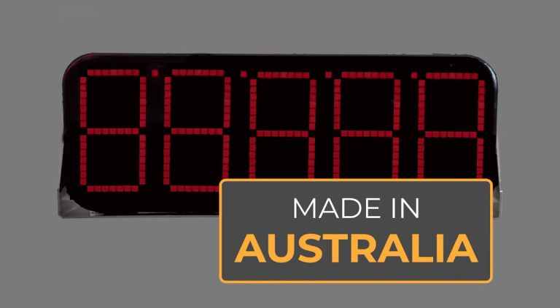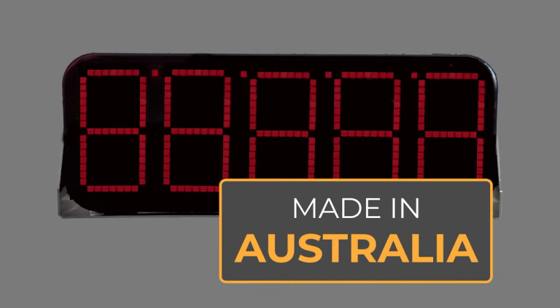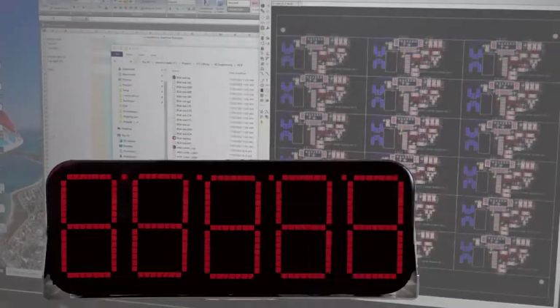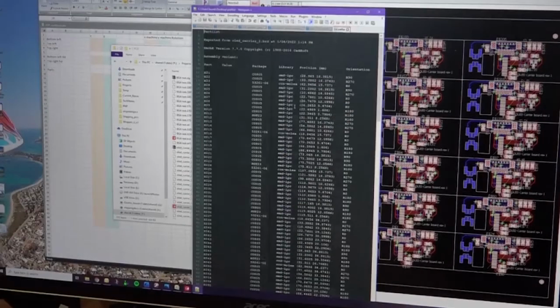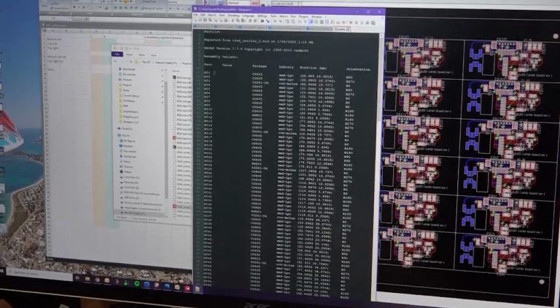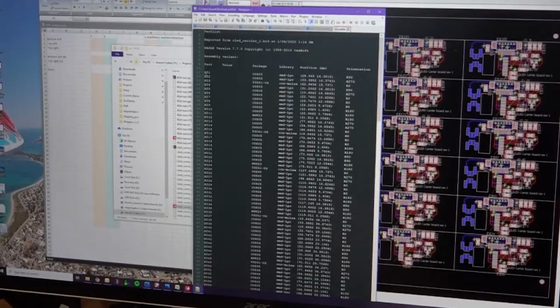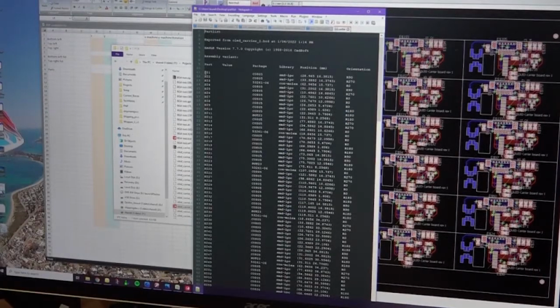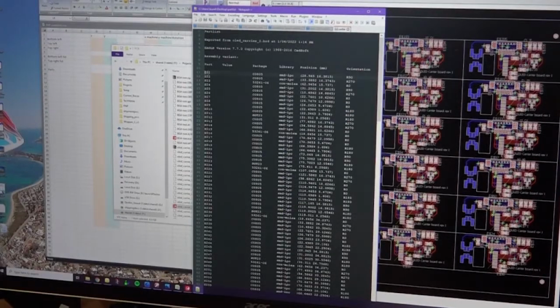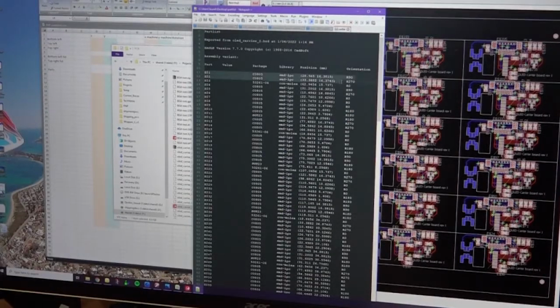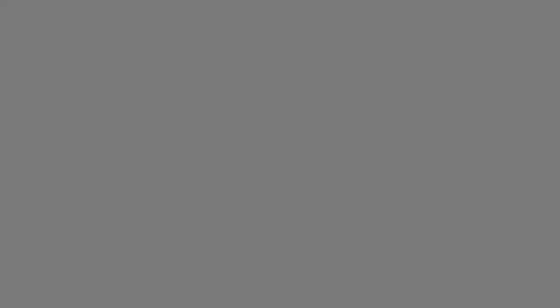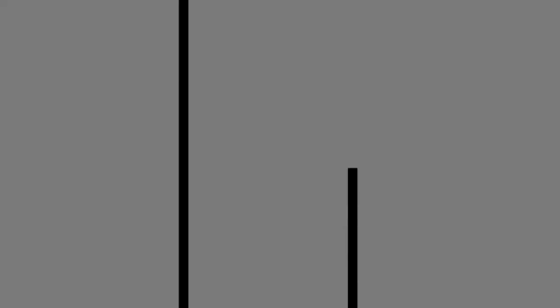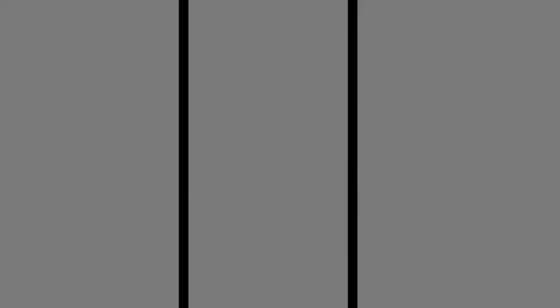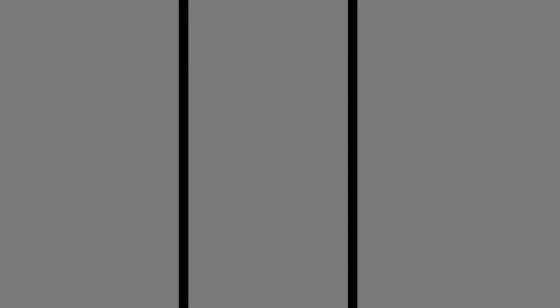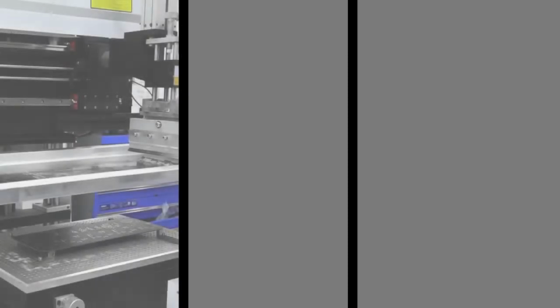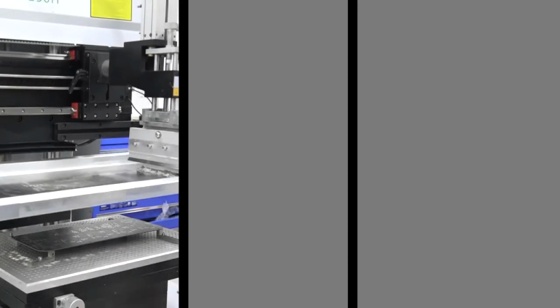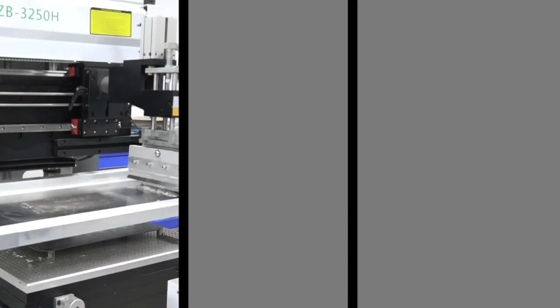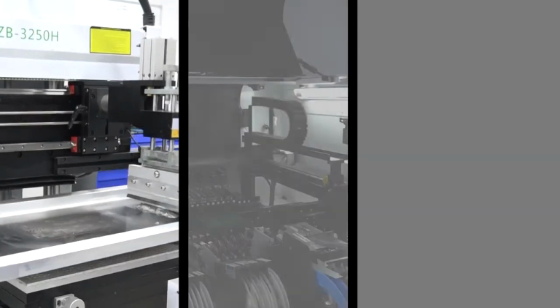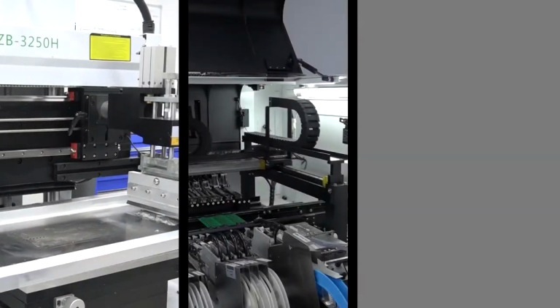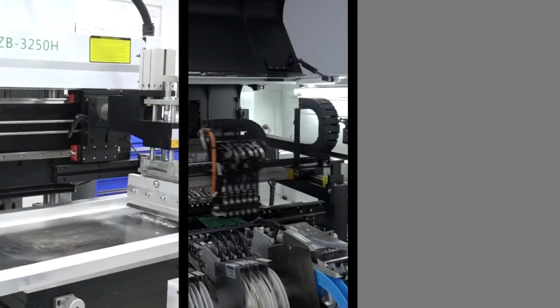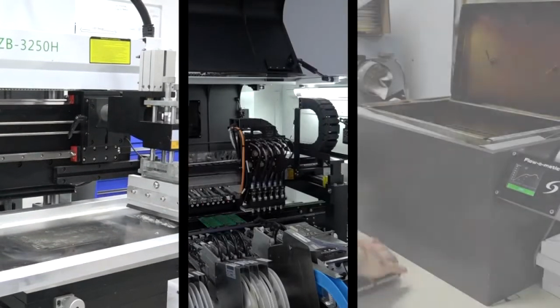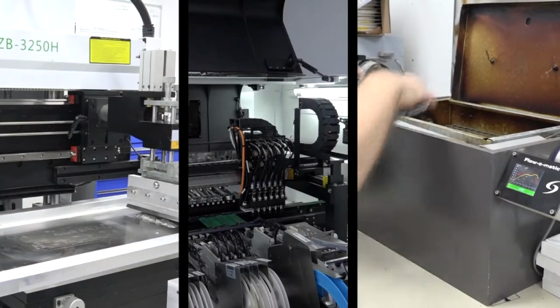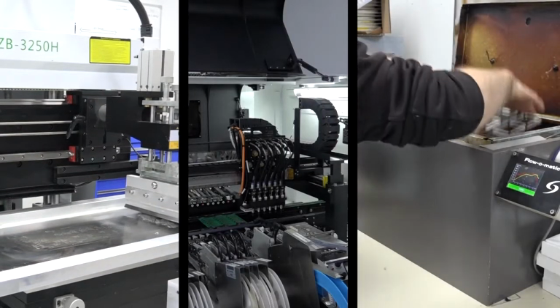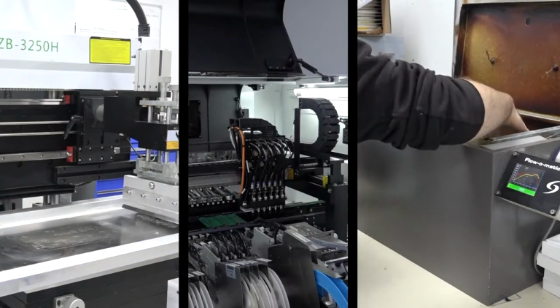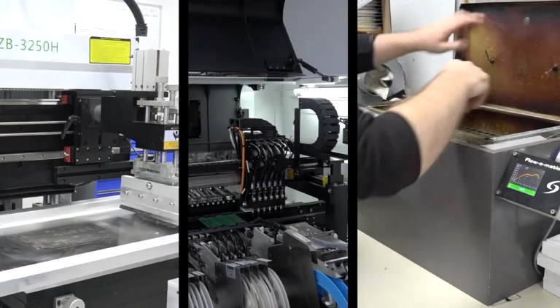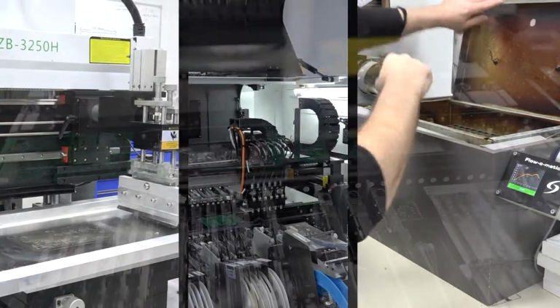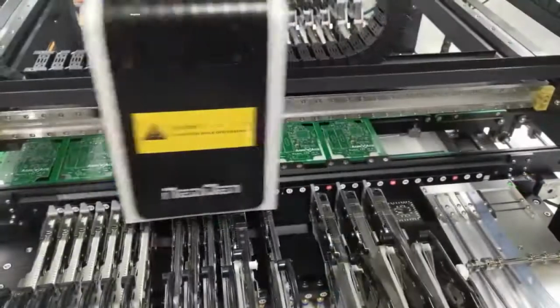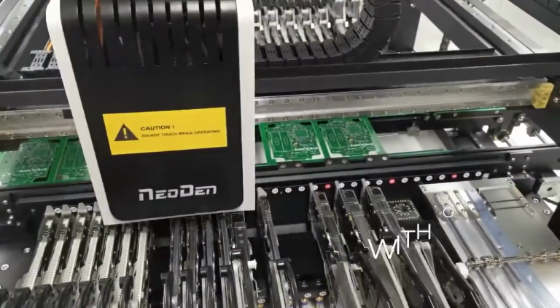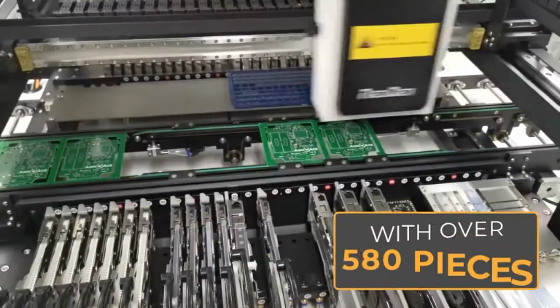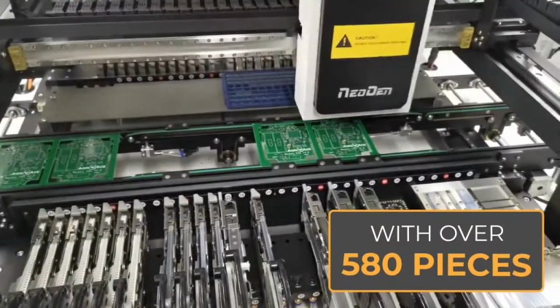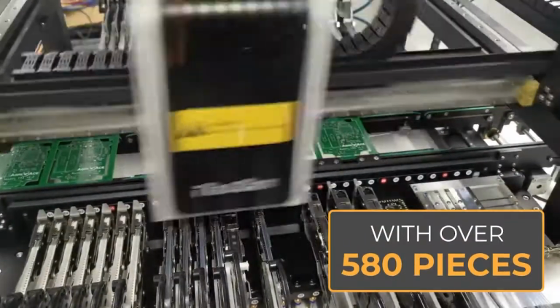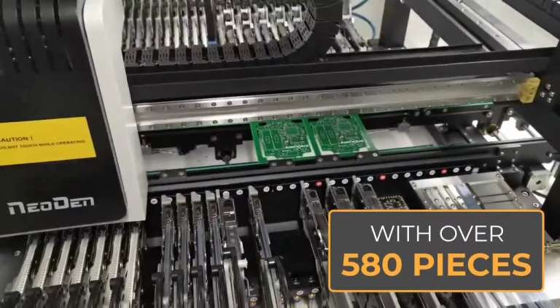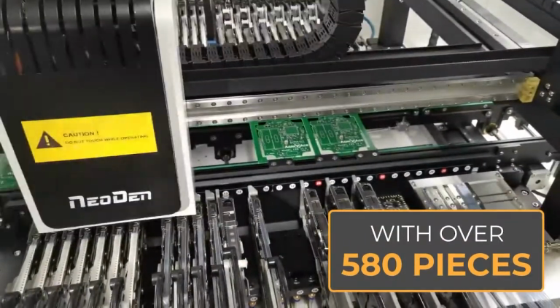We start by programming our HiBeam designs into the assembly robots. The assembly of the PCB involves stenciling, picking and placing, and reflow soldering. The pick and place will place over 580 components onto the board.